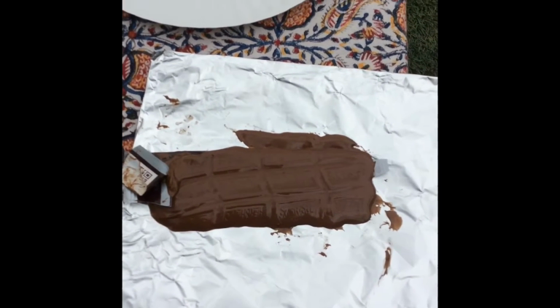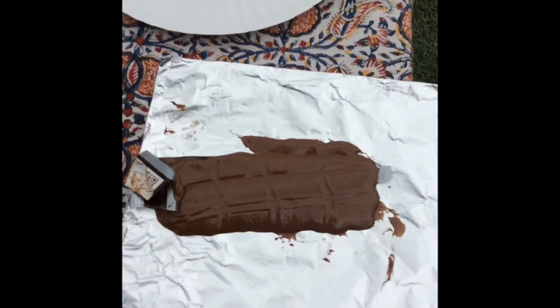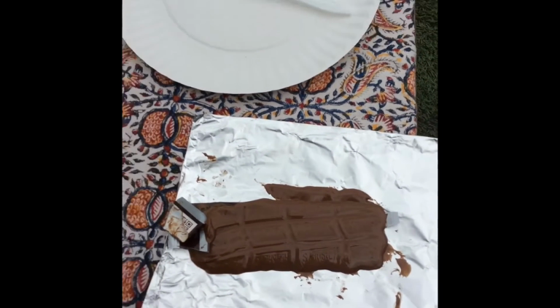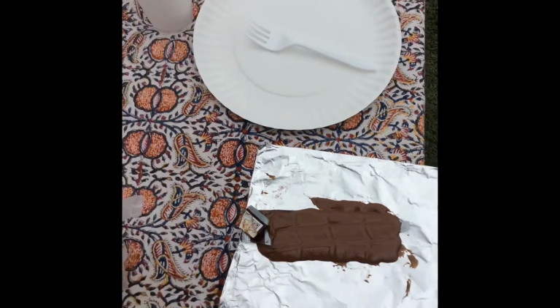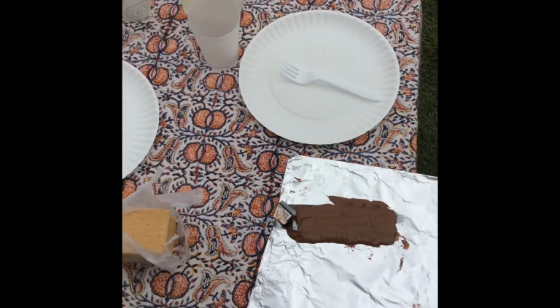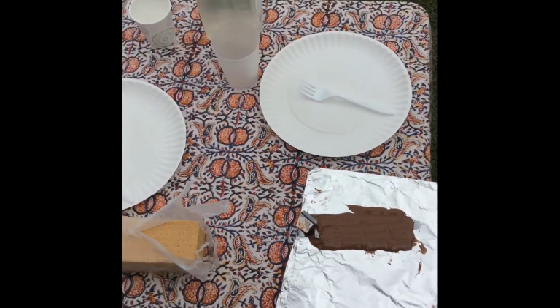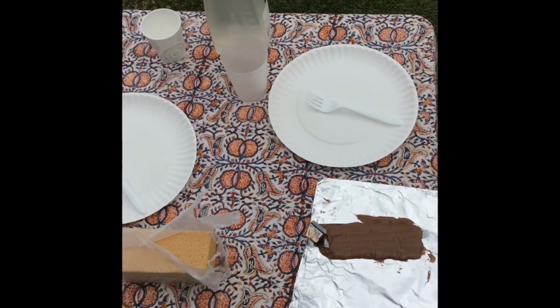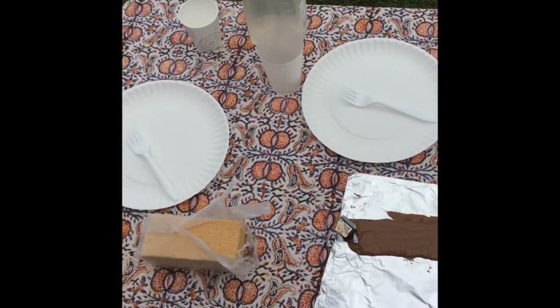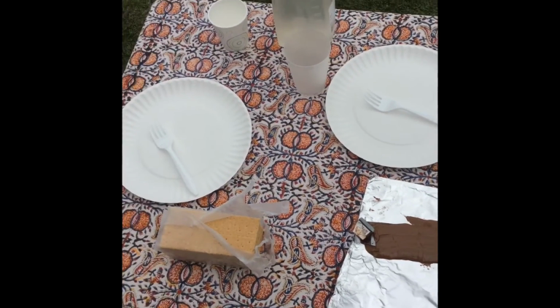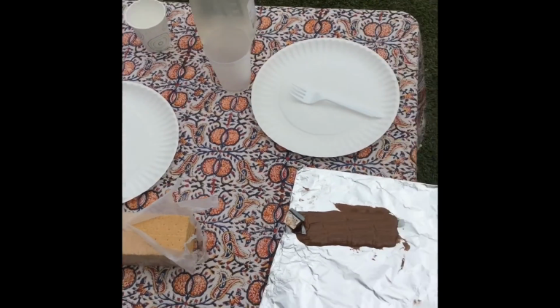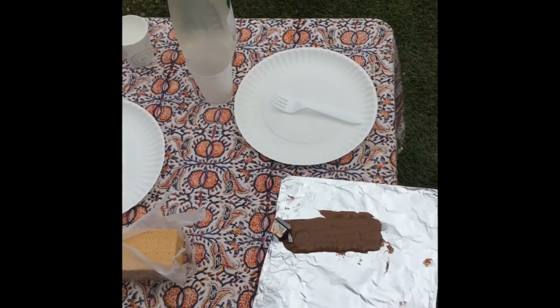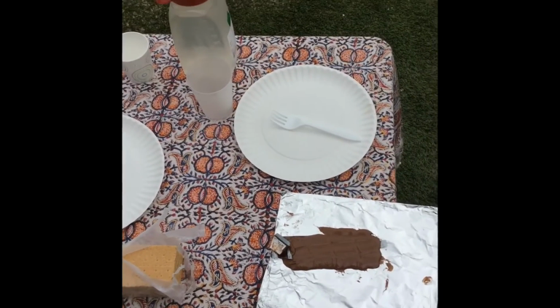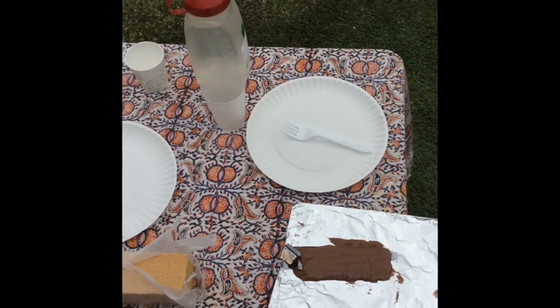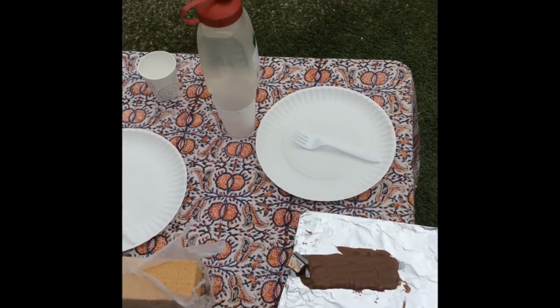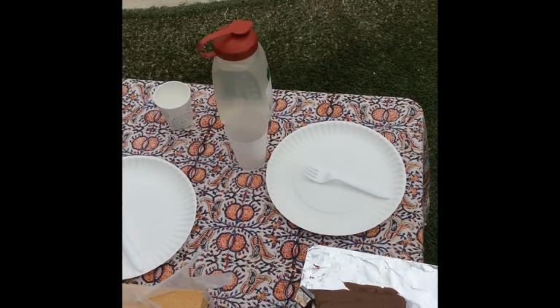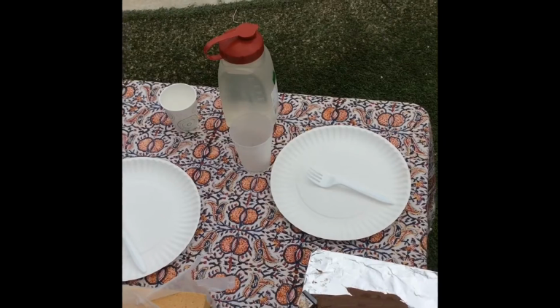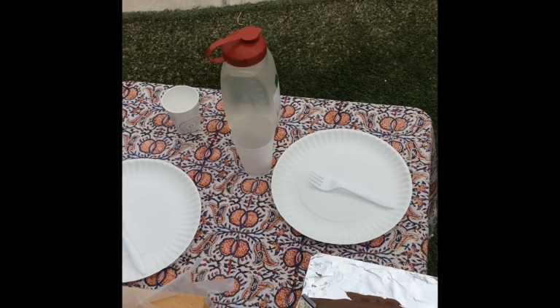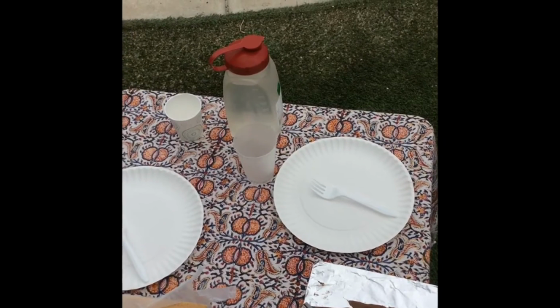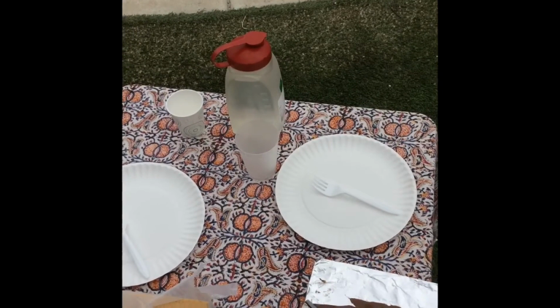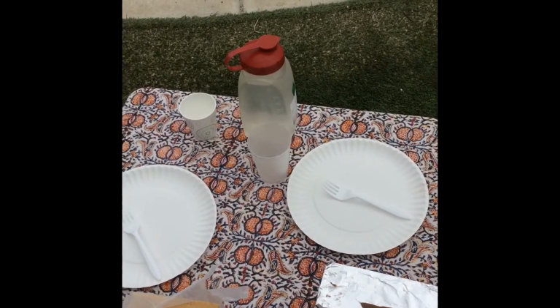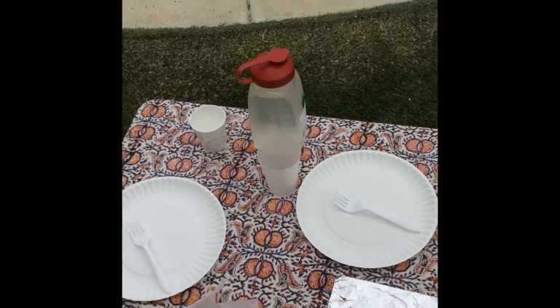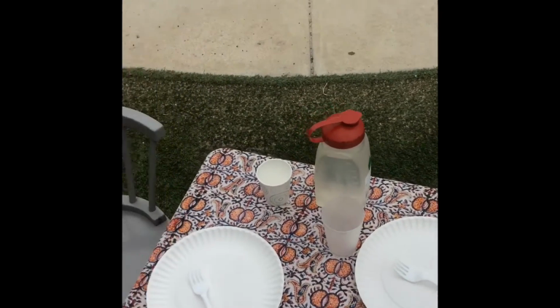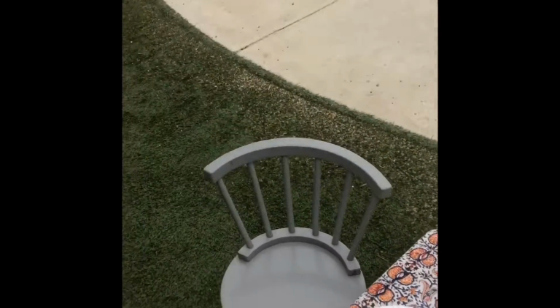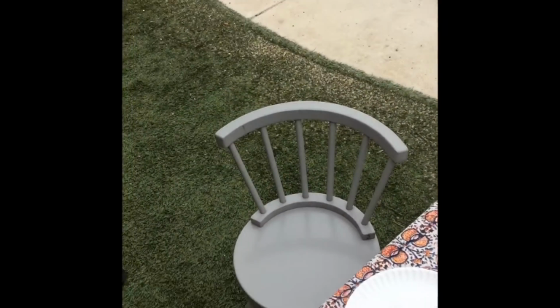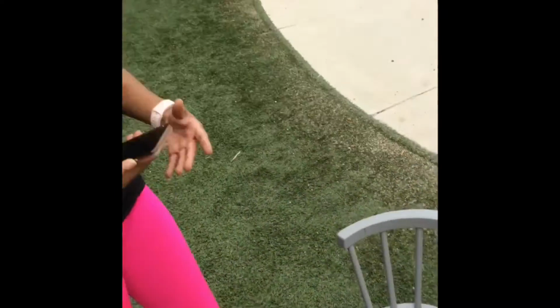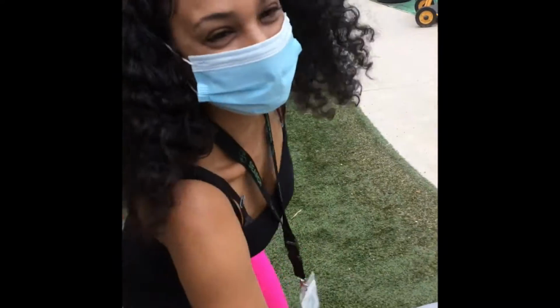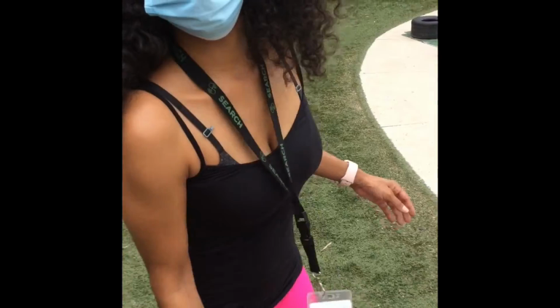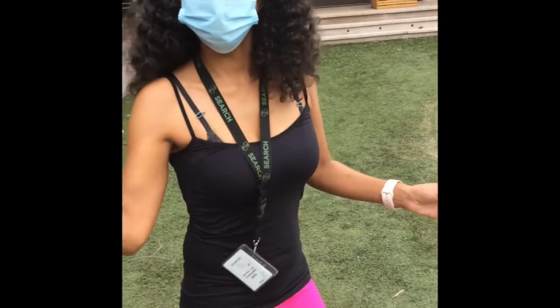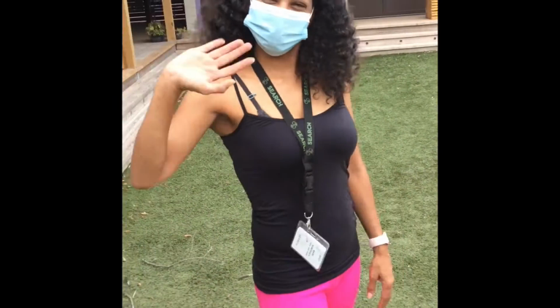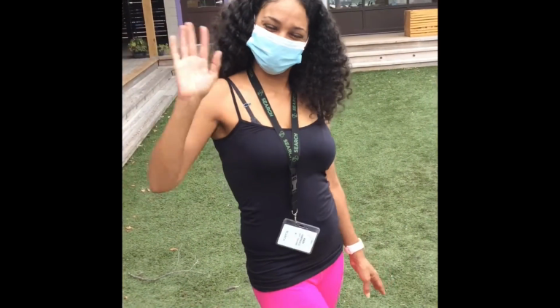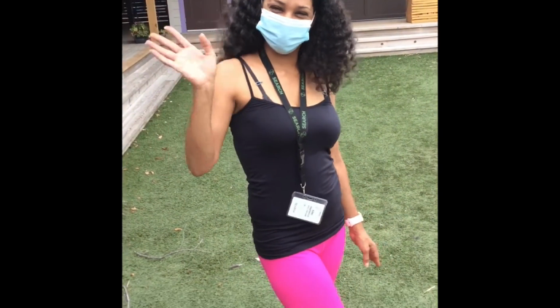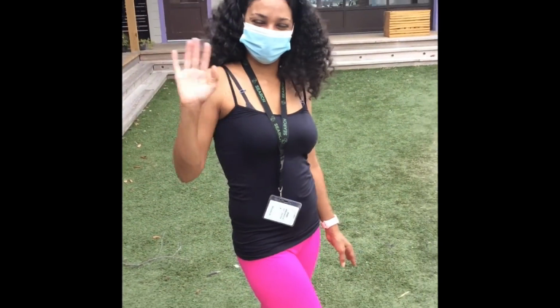So as you see, I've set the table with our graham crackers, our chocolate, and some water to keep us hydrated in the sun. And my friend Ms. Kyrie is here to enjoy our snack.